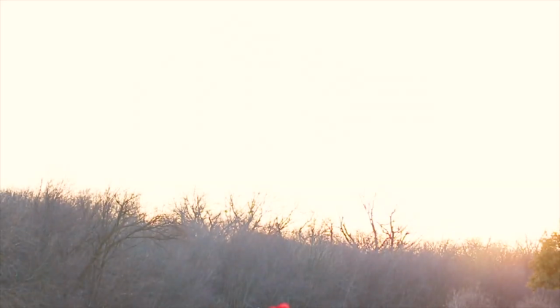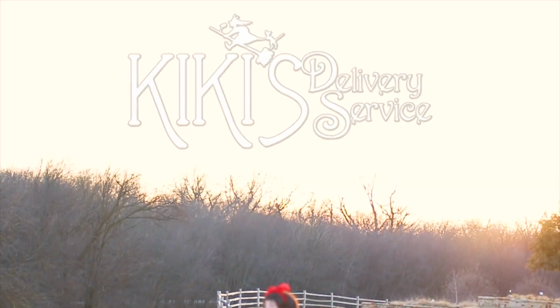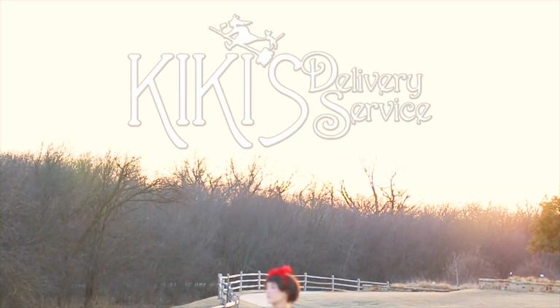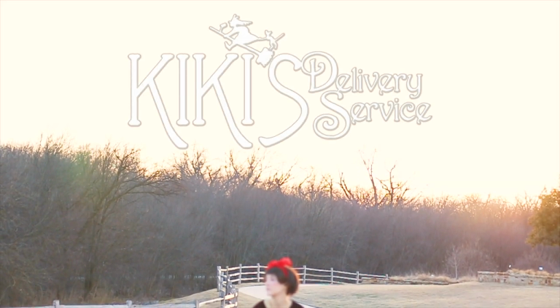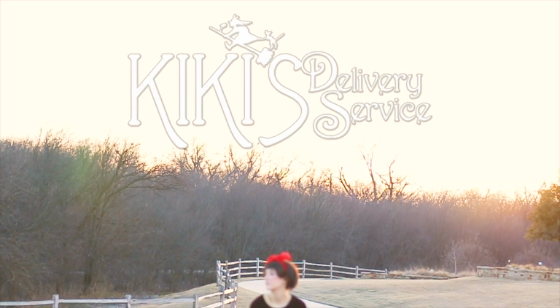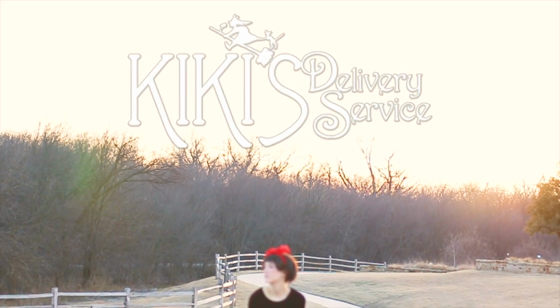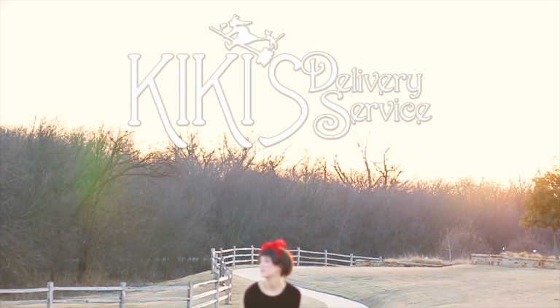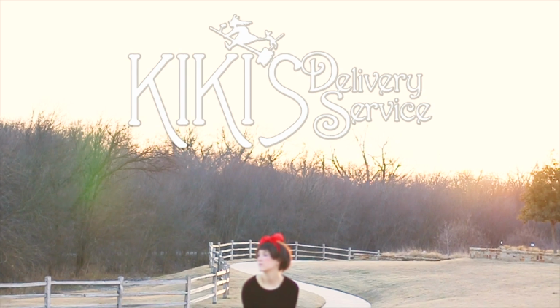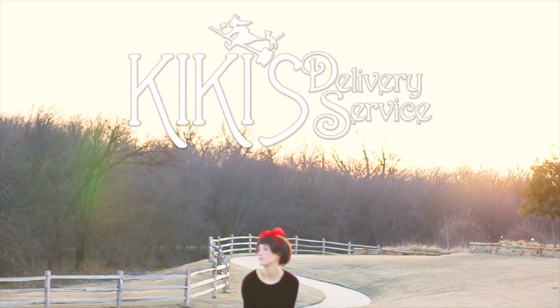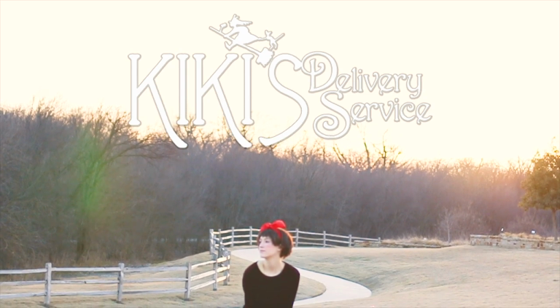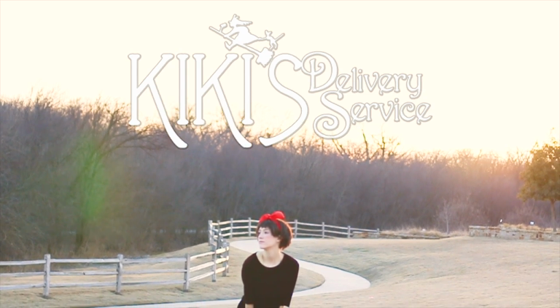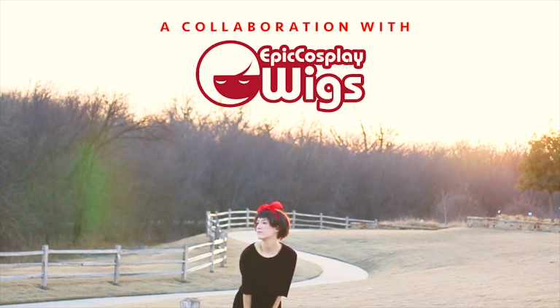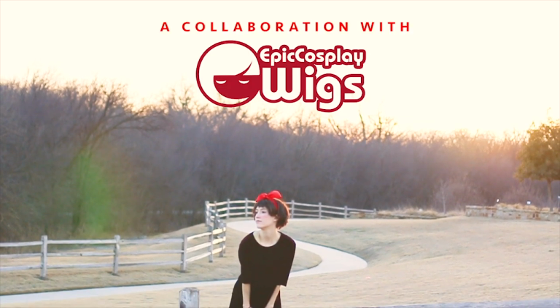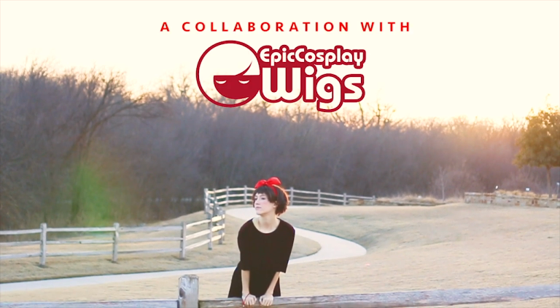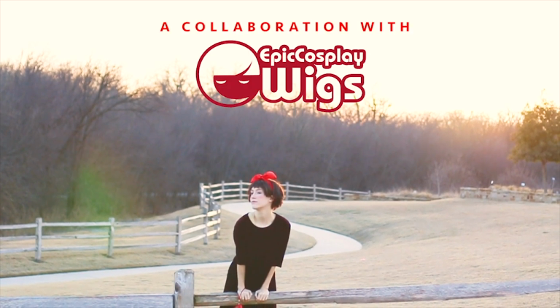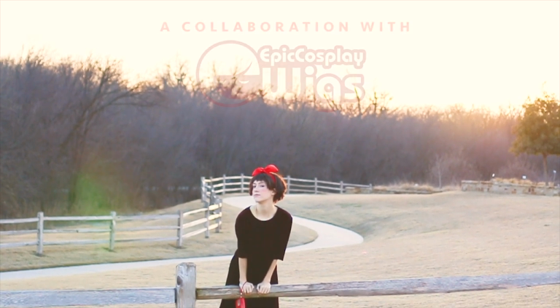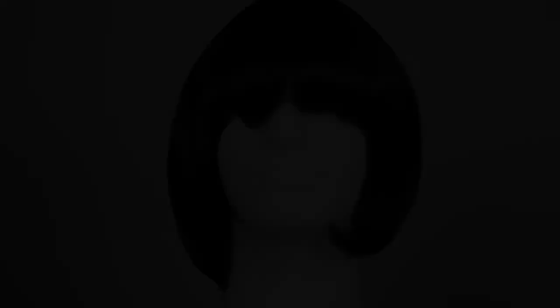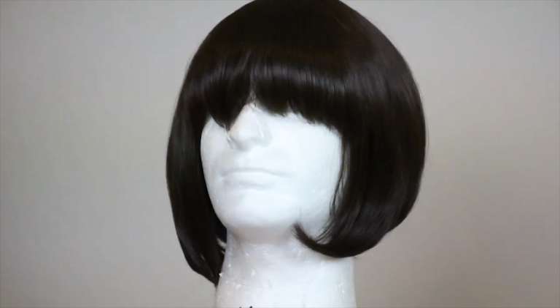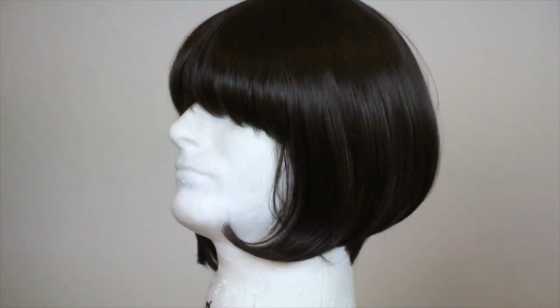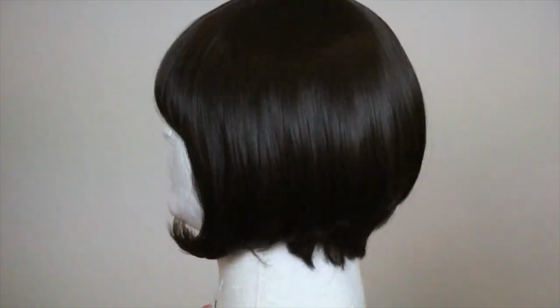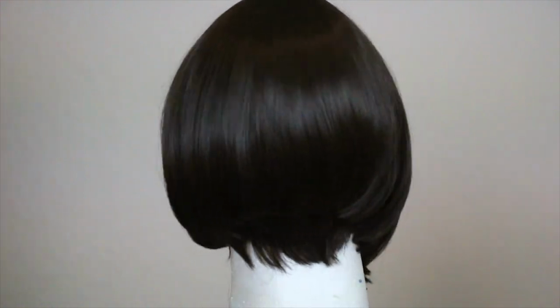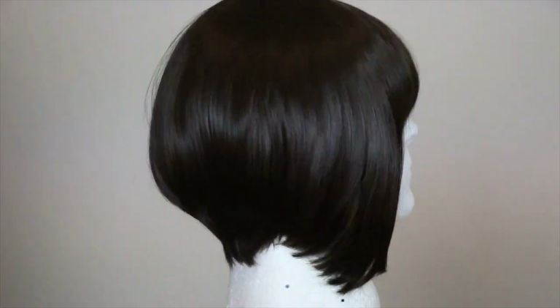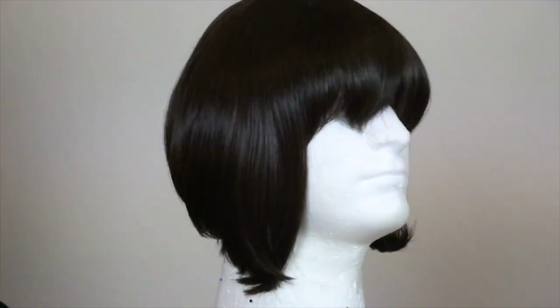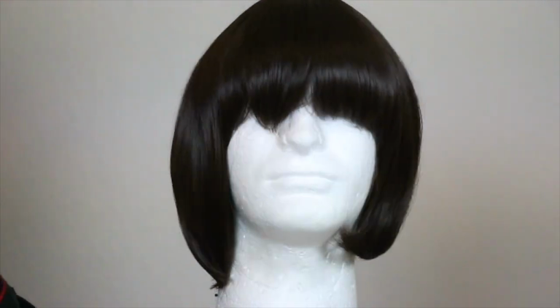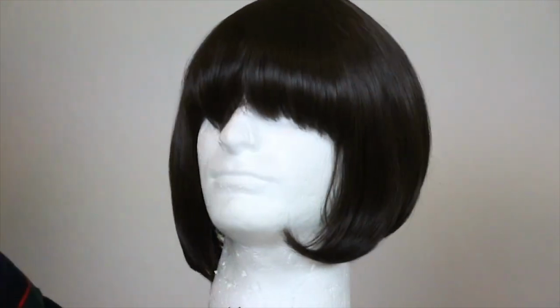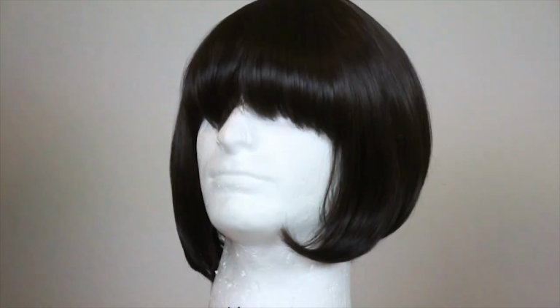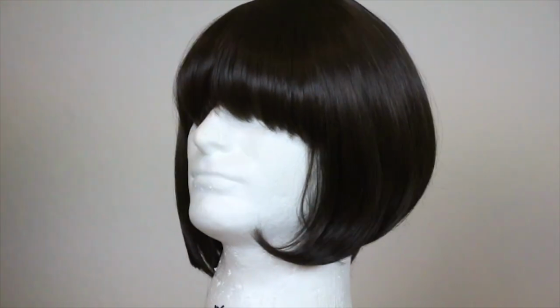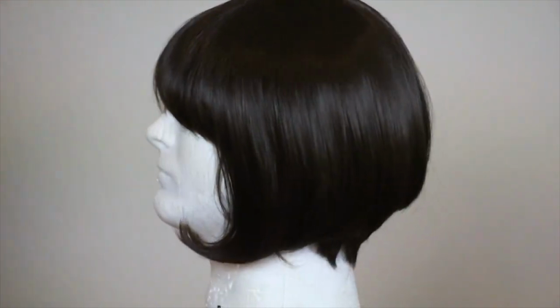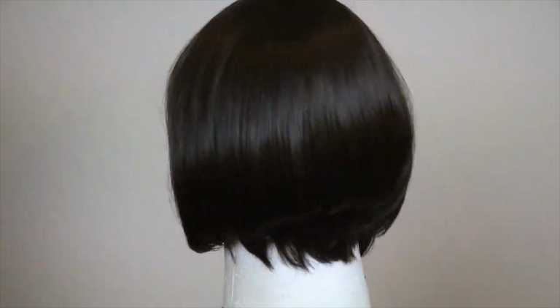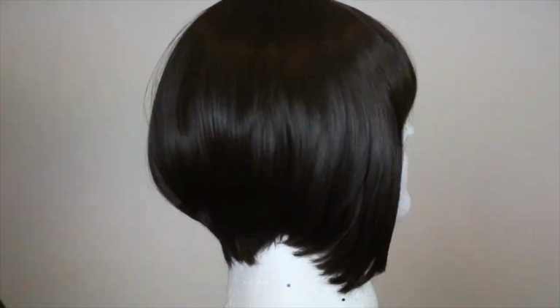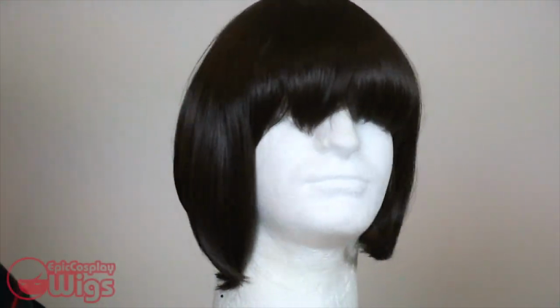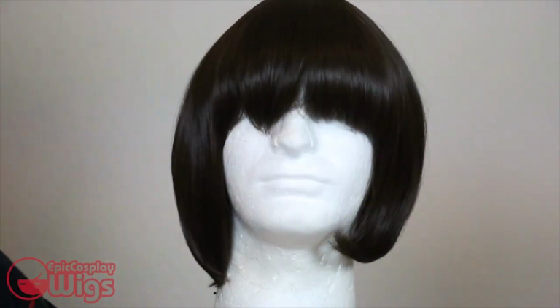Hello, hi, I'm Nikki, and I'm delivering a Kiki tutorial. To recreate Kiki's iconic Ghibli hair, I'm using the Celine wig in dark brown from our sponsor, Epic Cosplay Wigs.